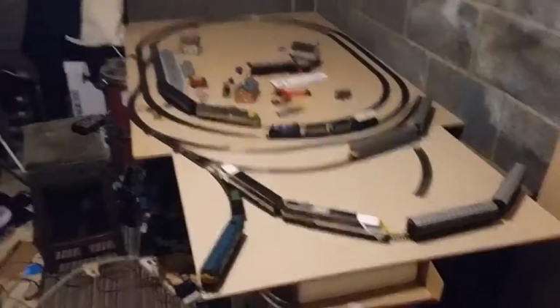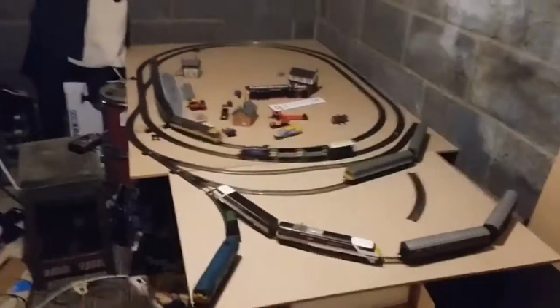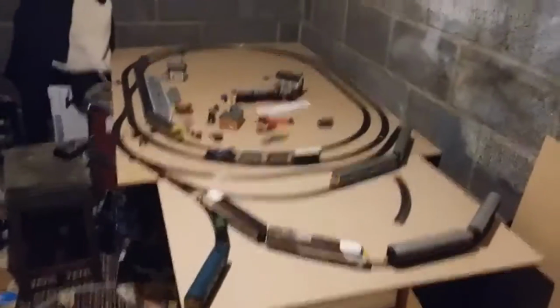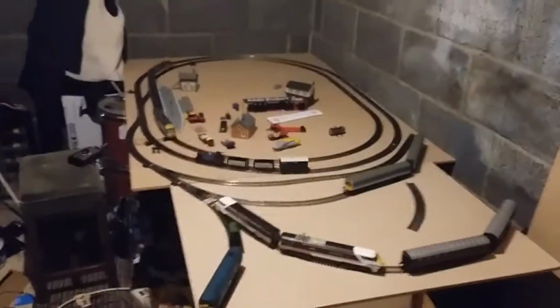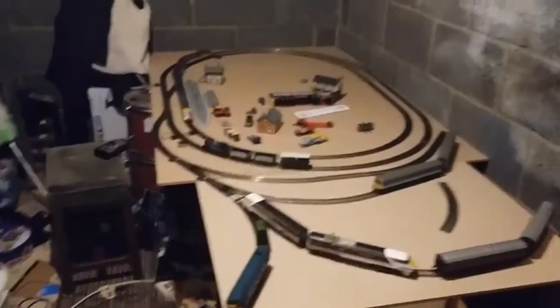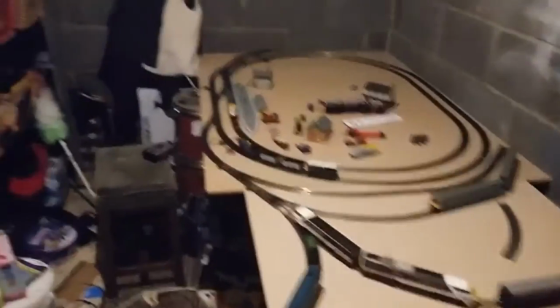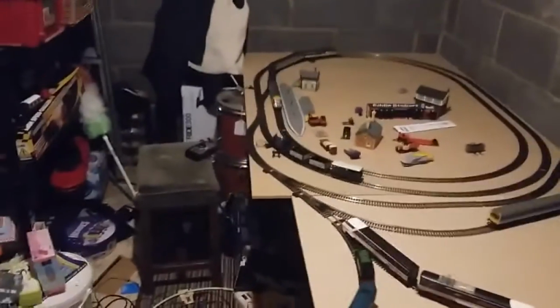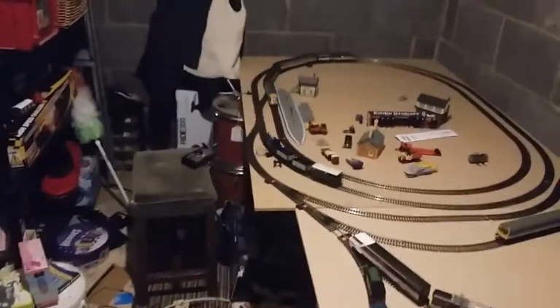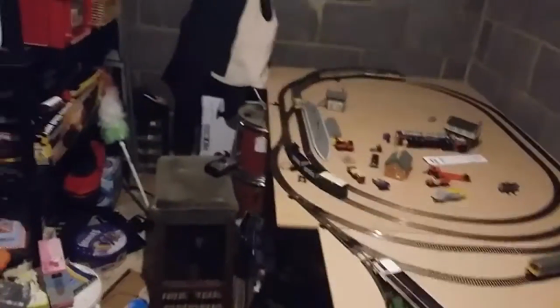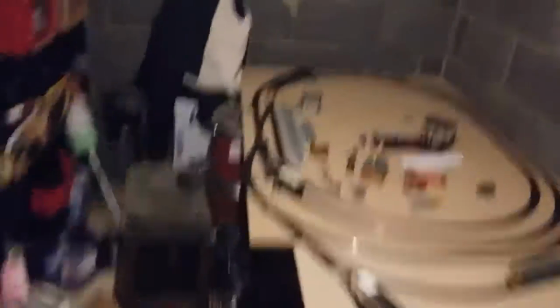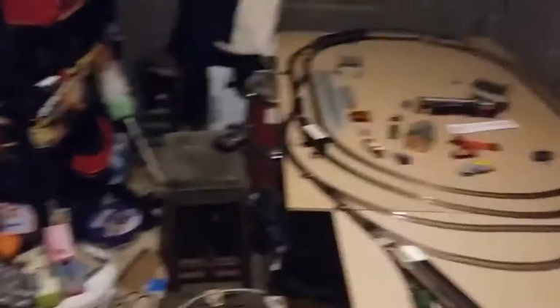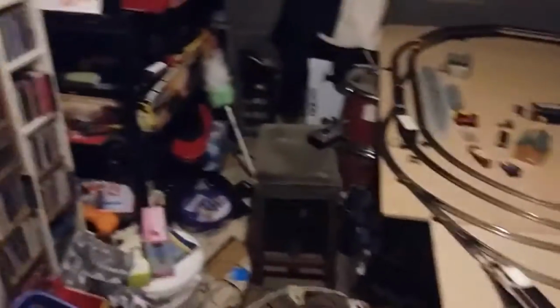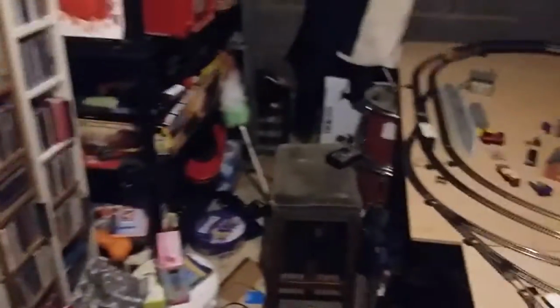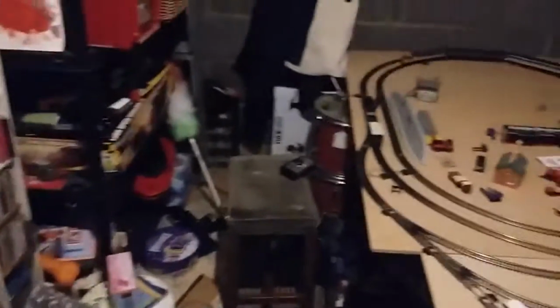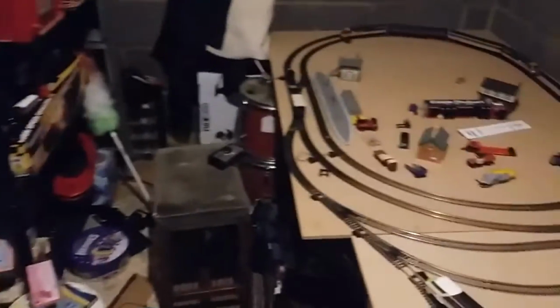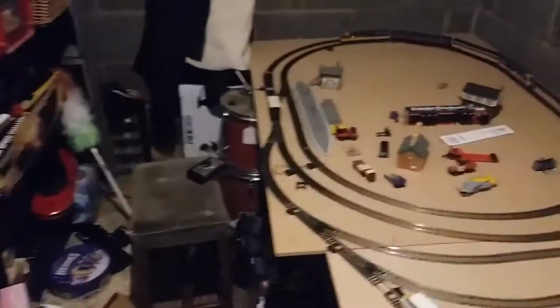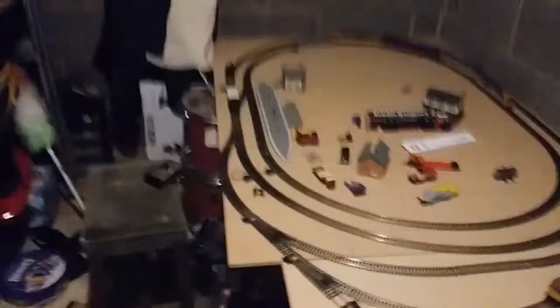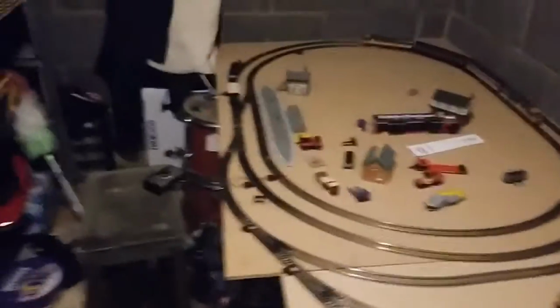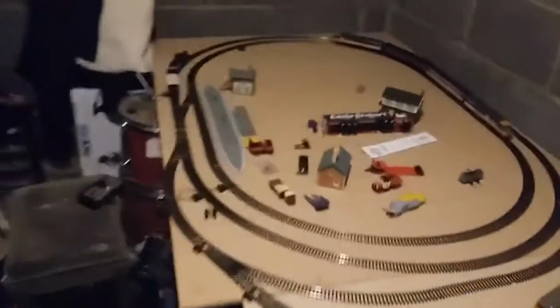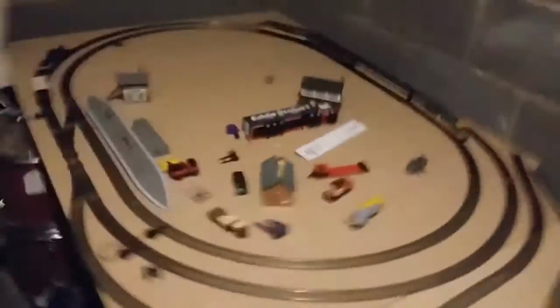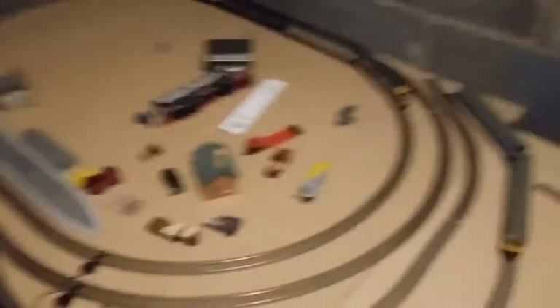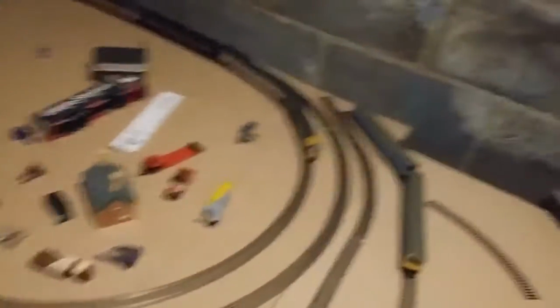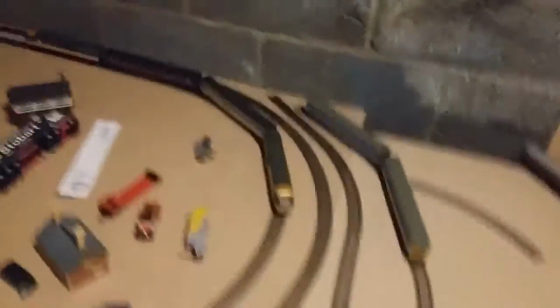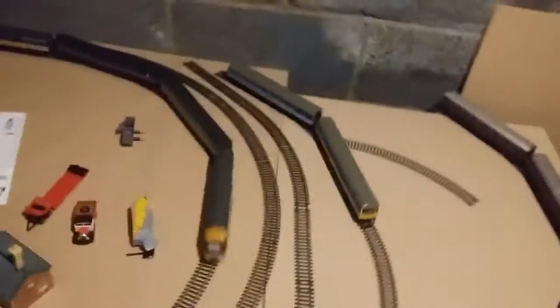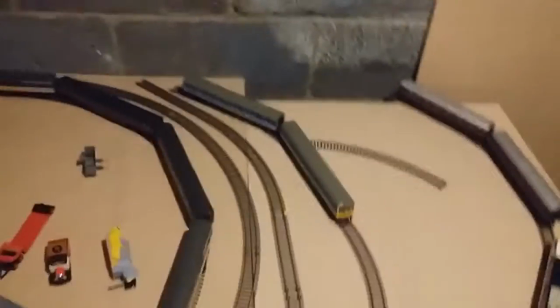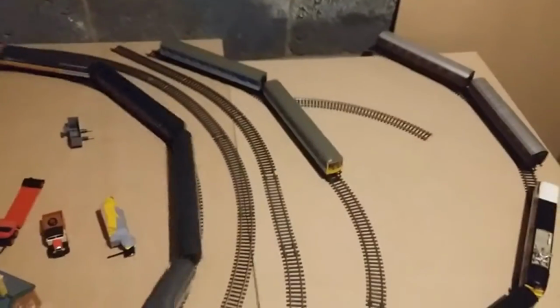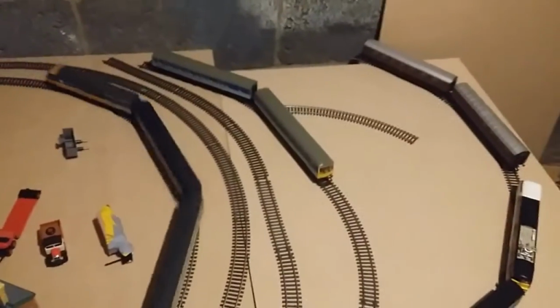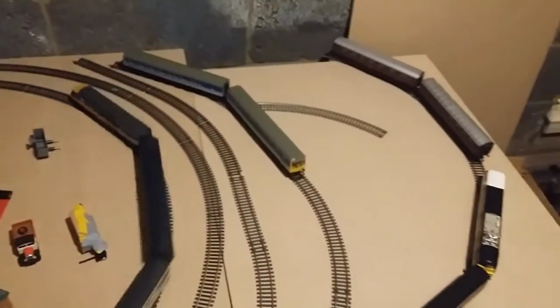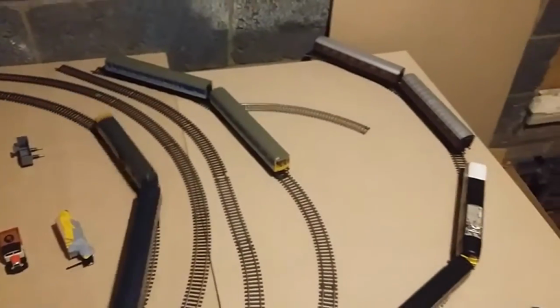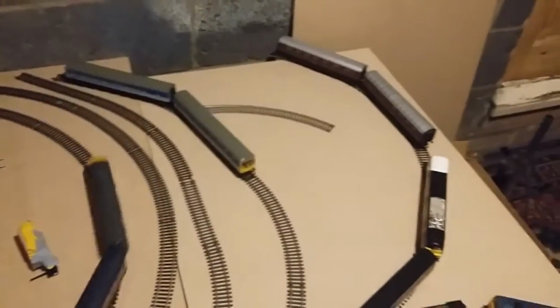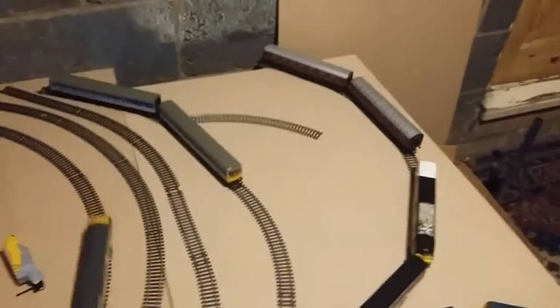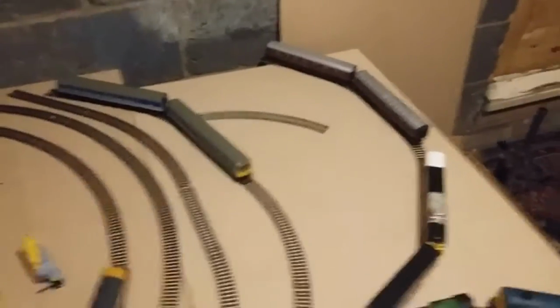Hi all, how are we doing? Transport 2003 here, and today I'm introducing you to the project I've been working on, which is Yaxley carriage sidings and maintenance depot.